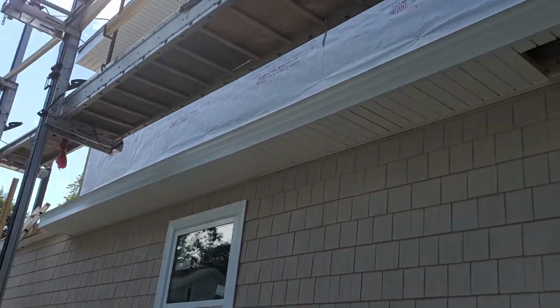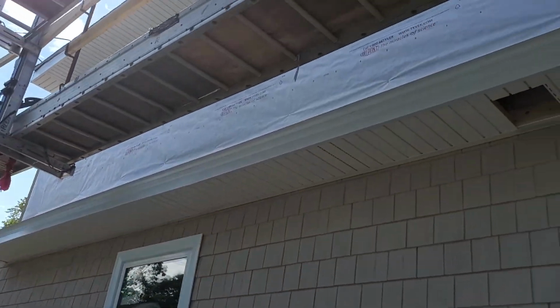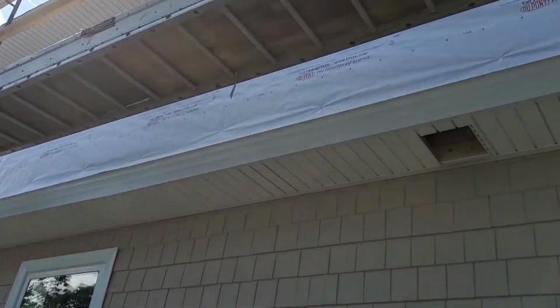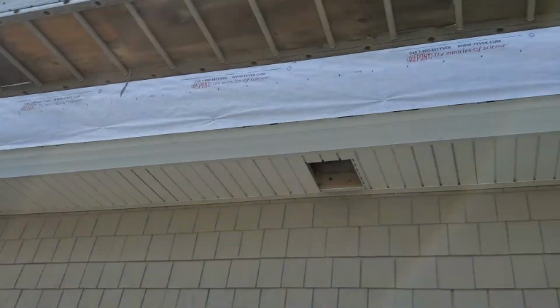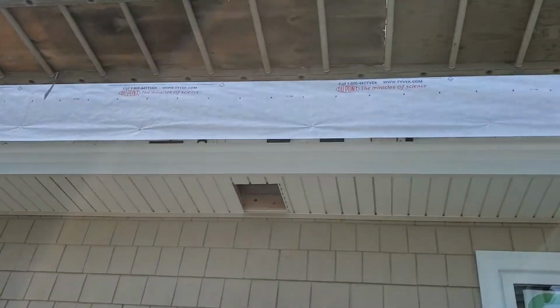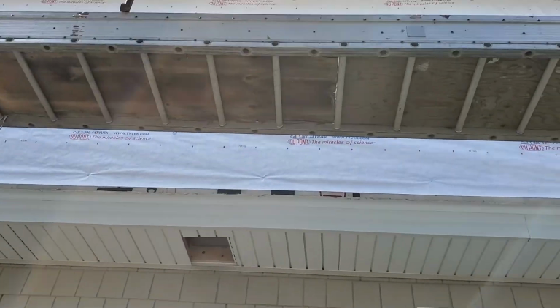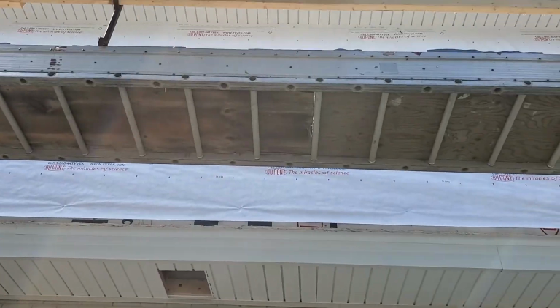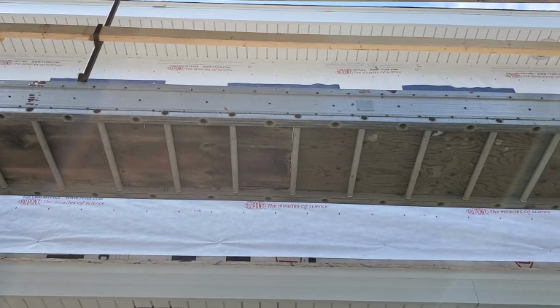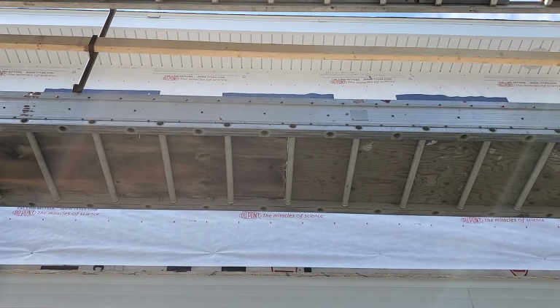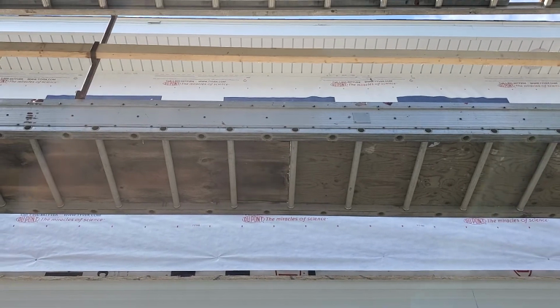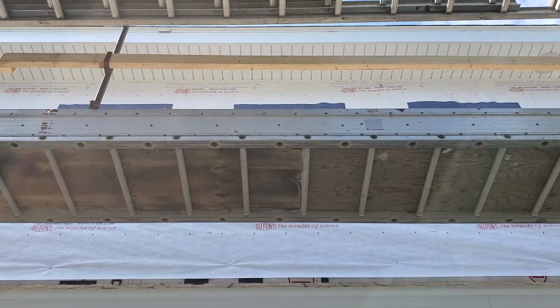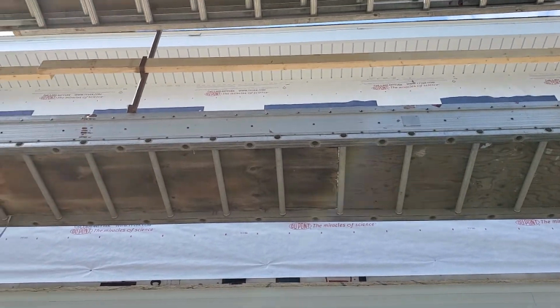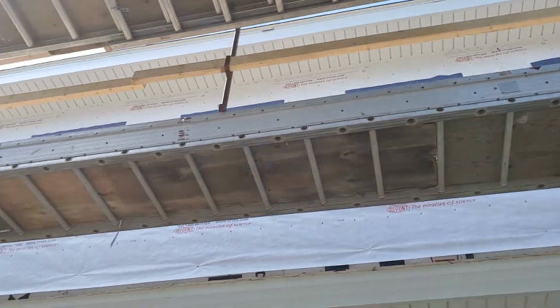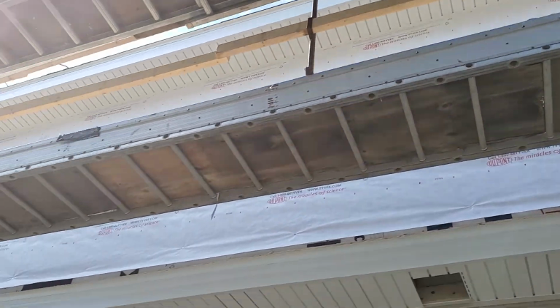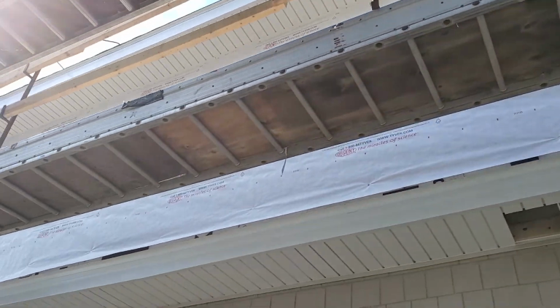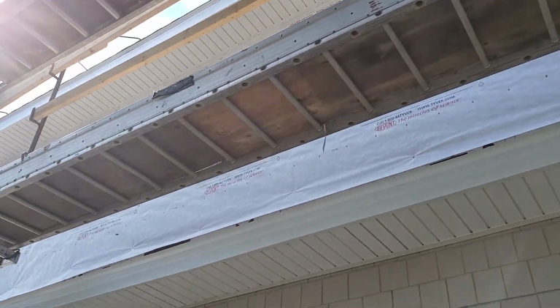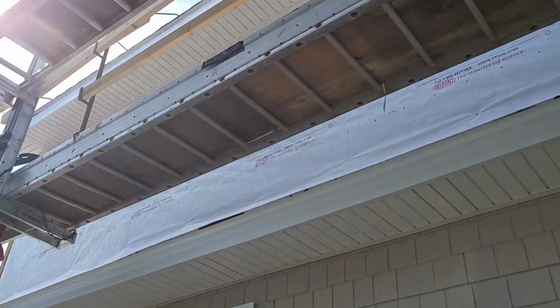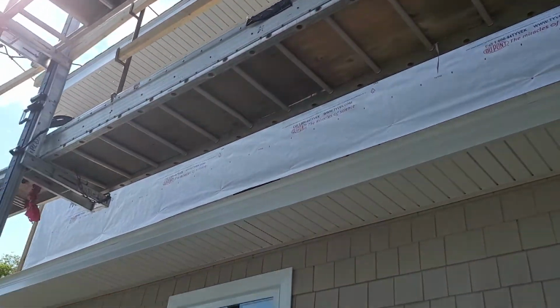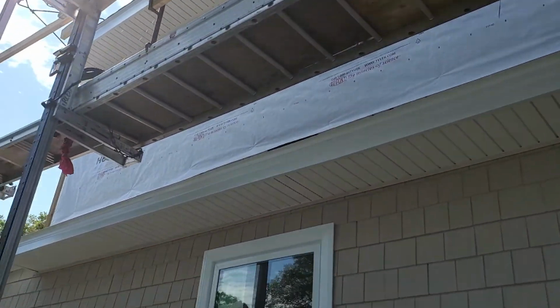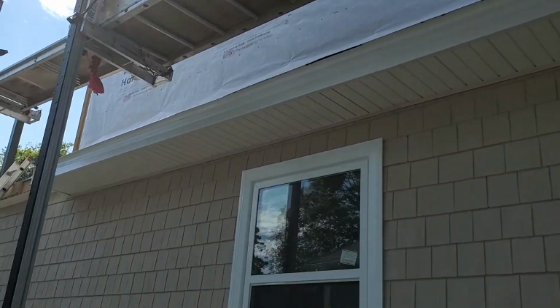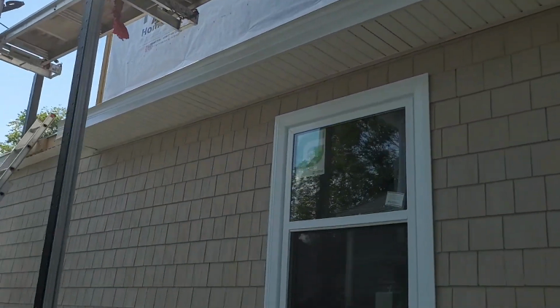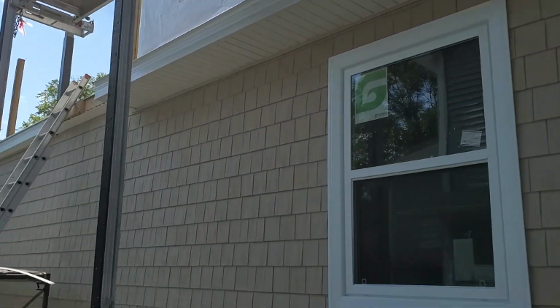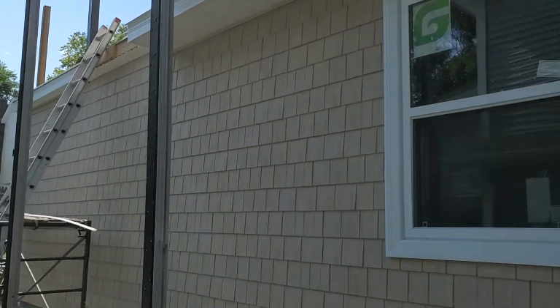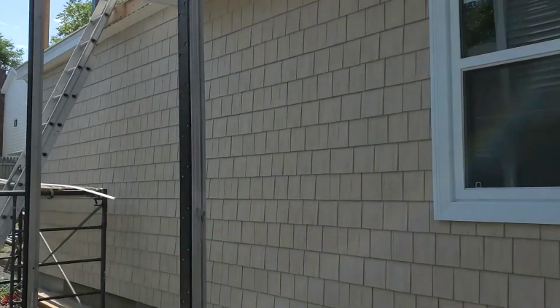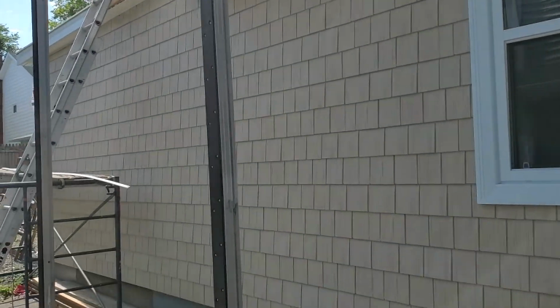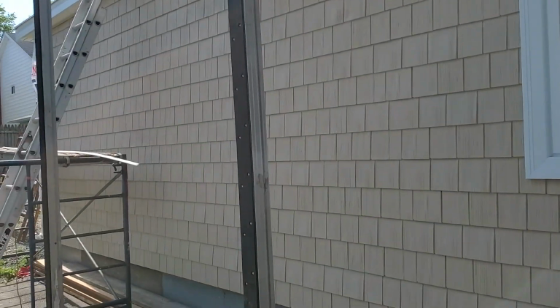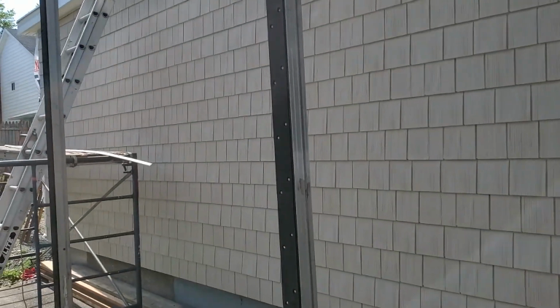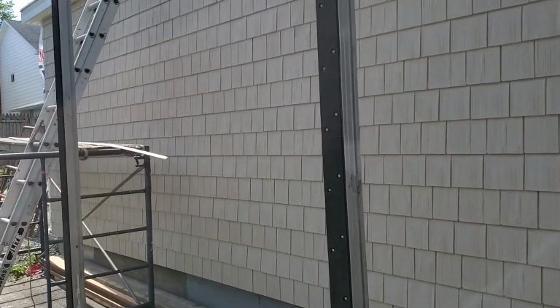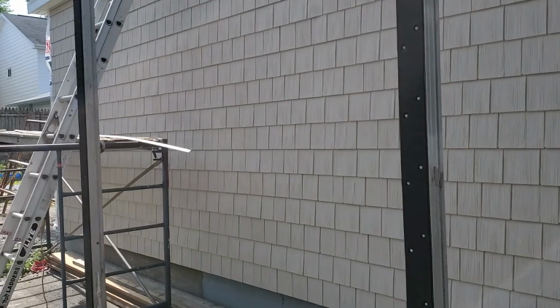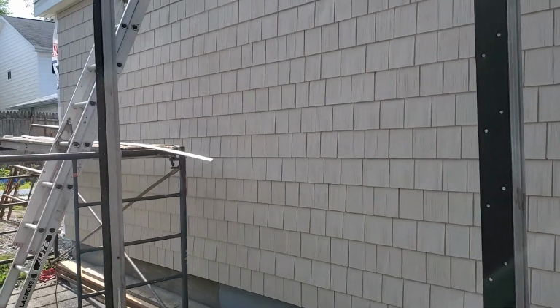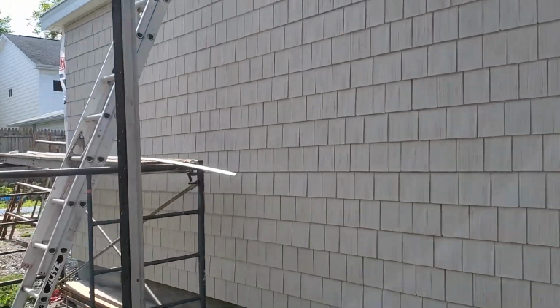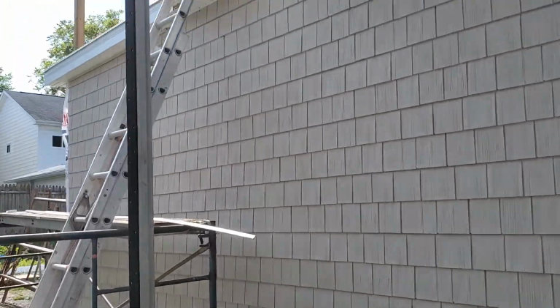Still got this upper wall to do yet, so it's all tie back. Just waiting for two windows to come in — should be in in a week or so, hopefully.